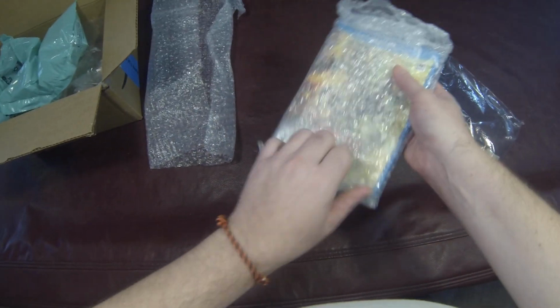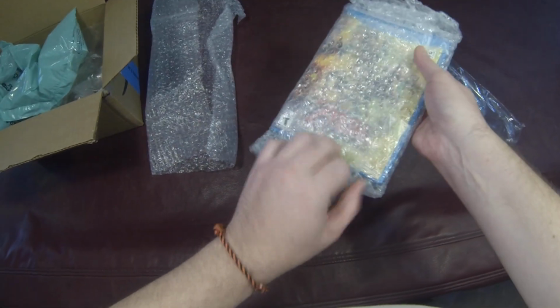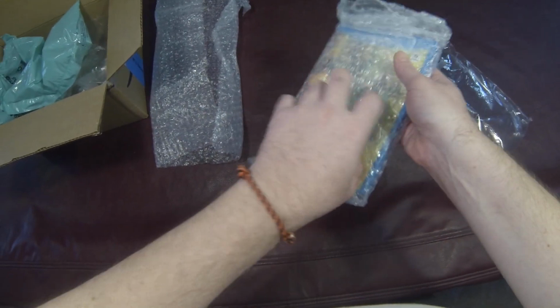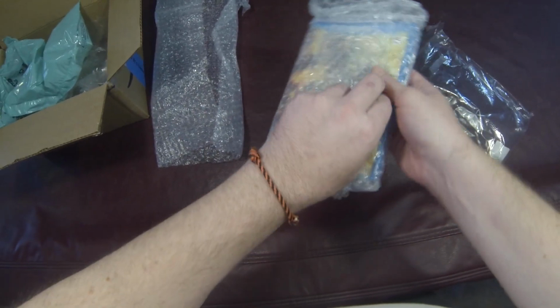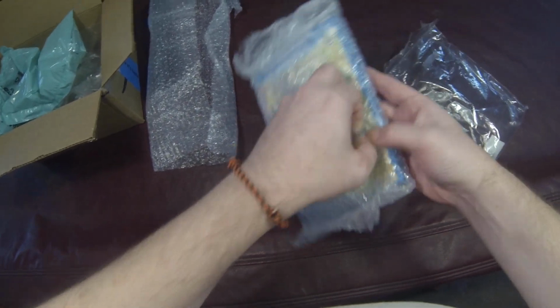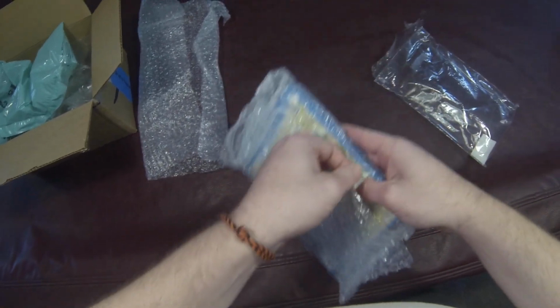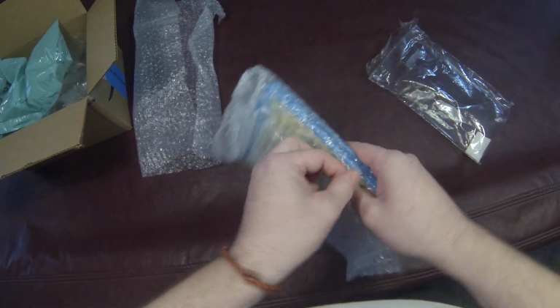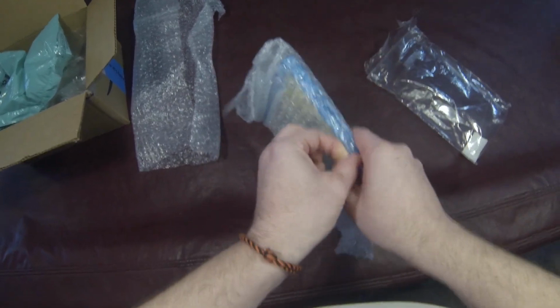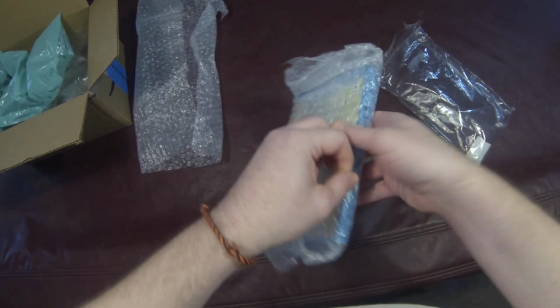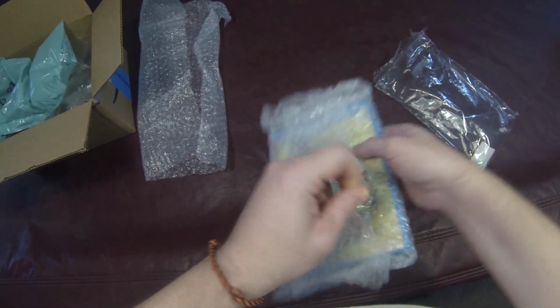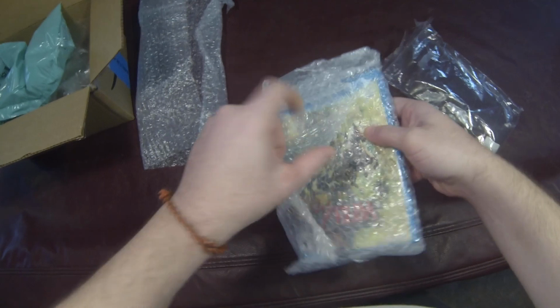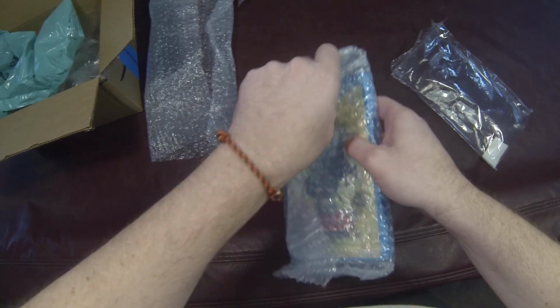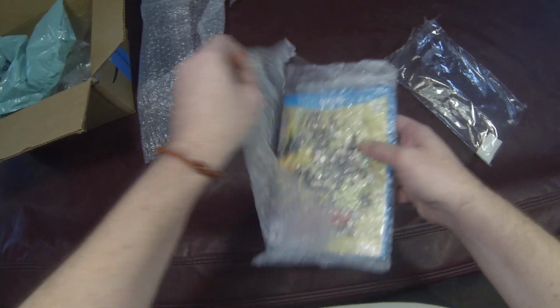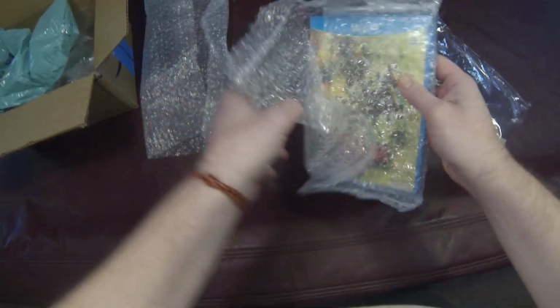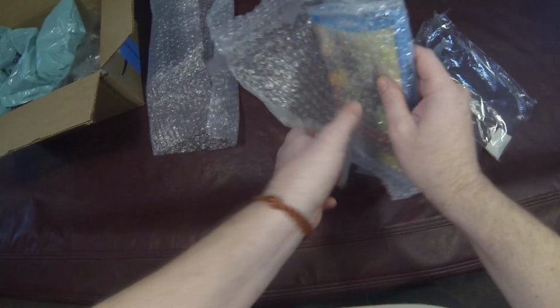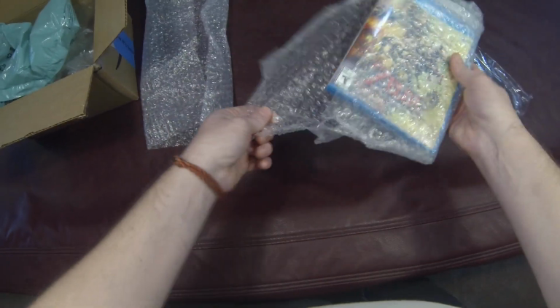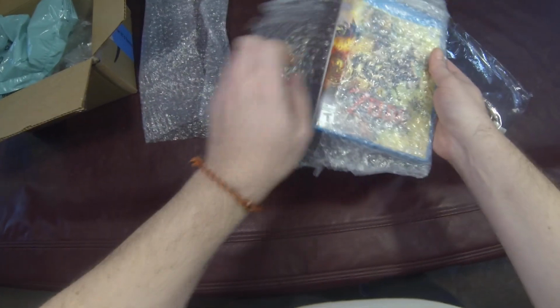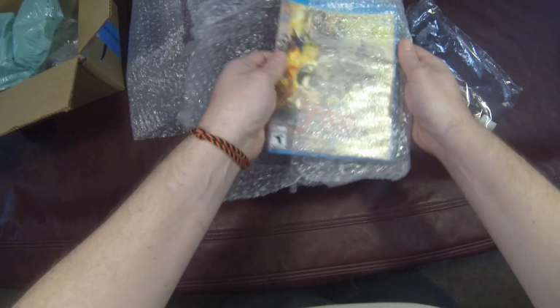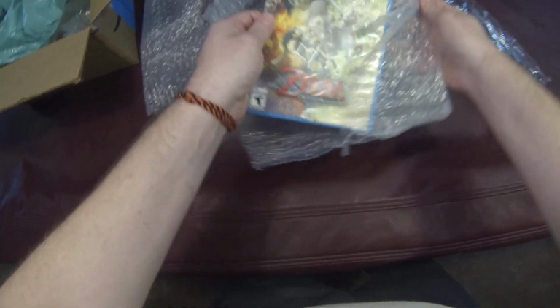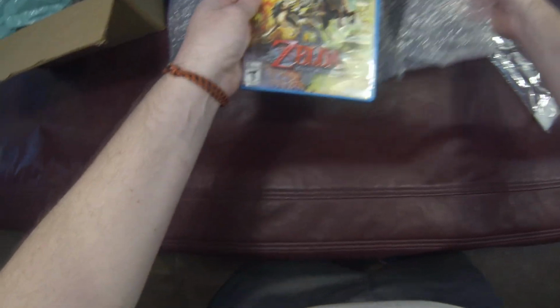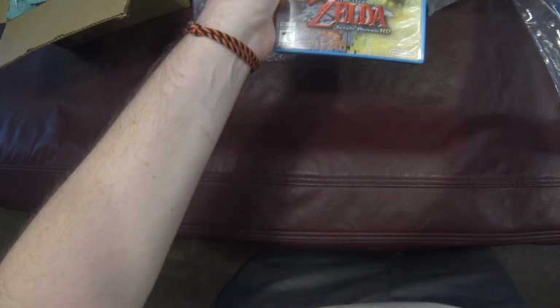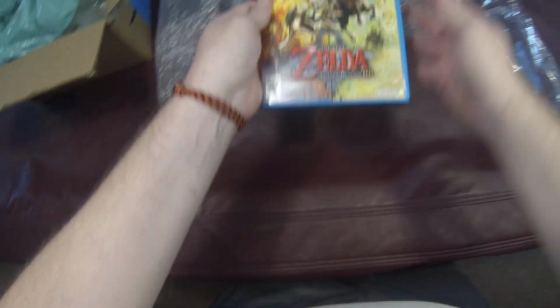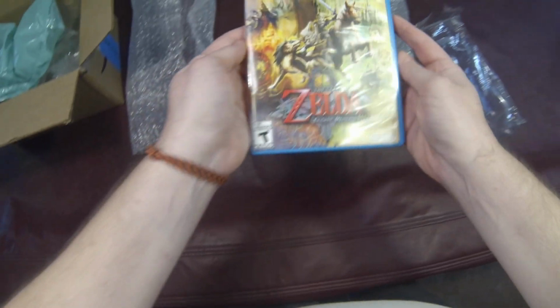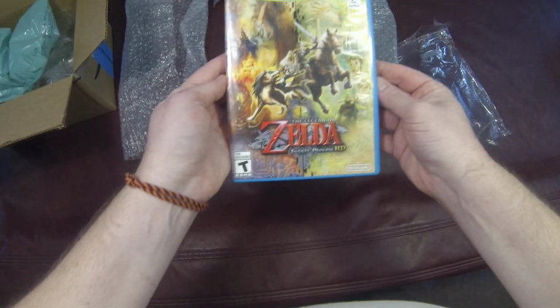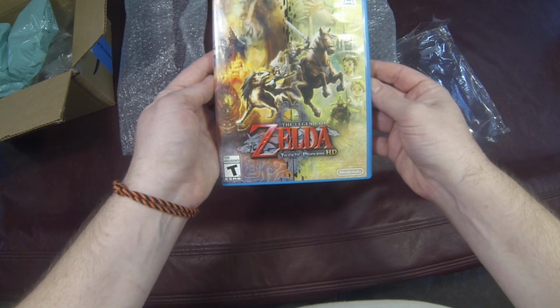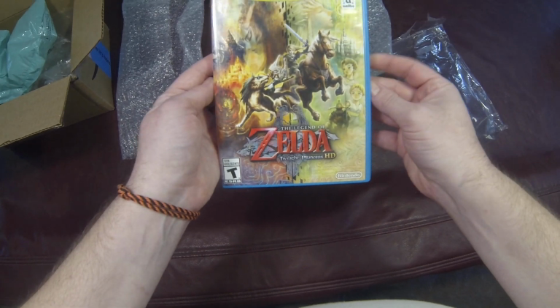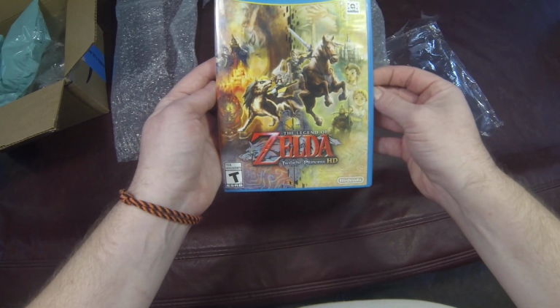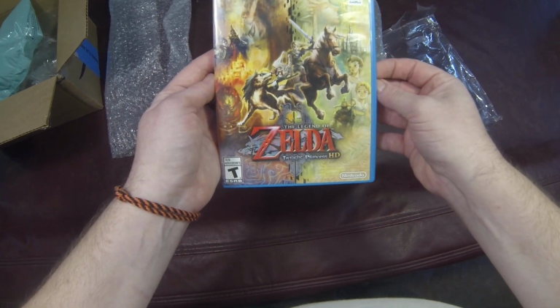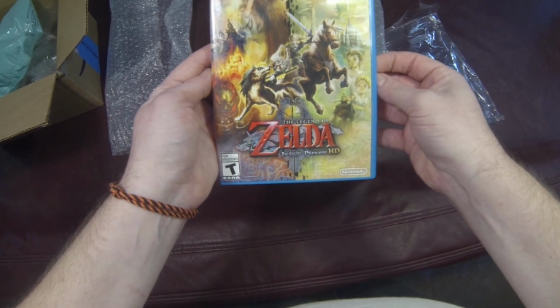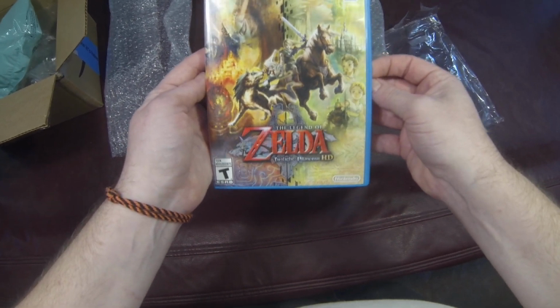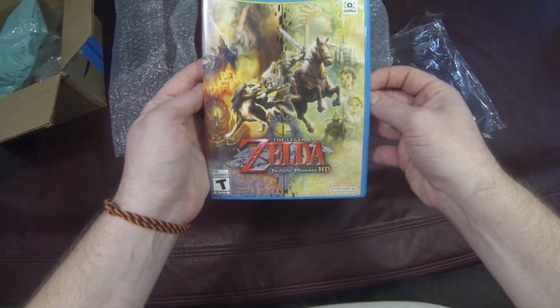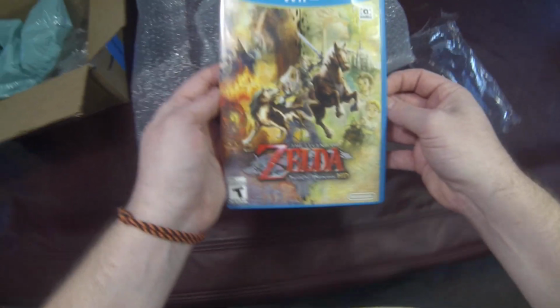This game originally came out on GameCube — it was really great, redefined on Wii, and now we're just gonna get it in high definition for the Wii U. Very, very cool.